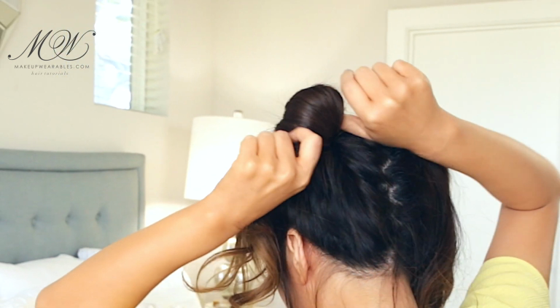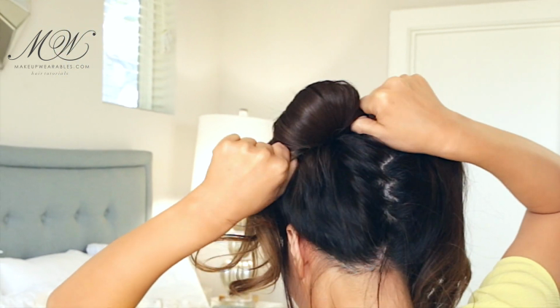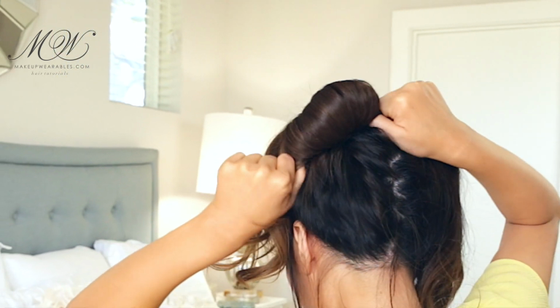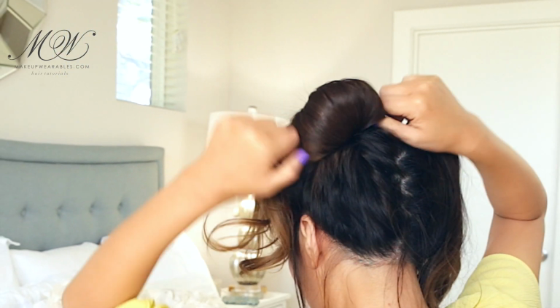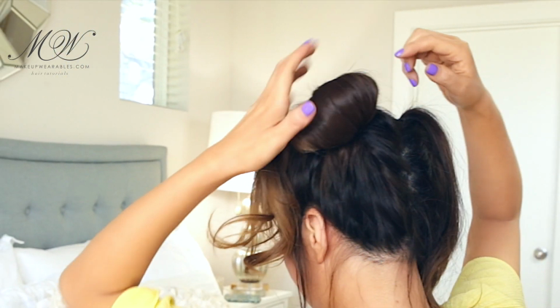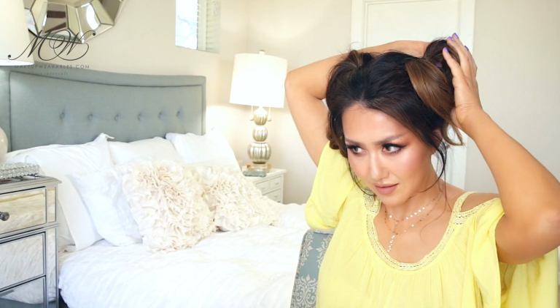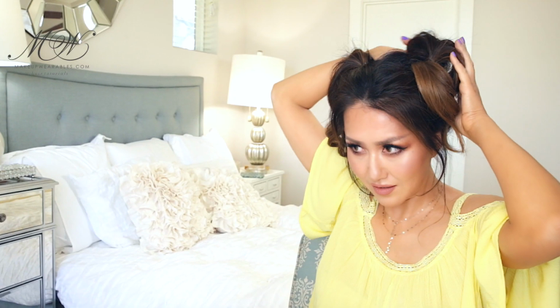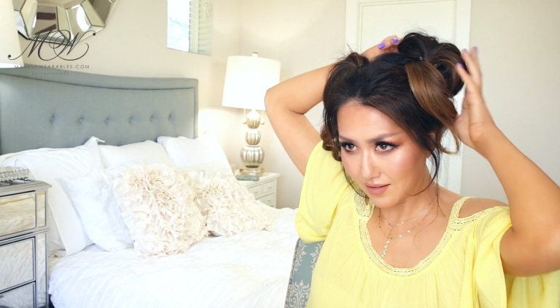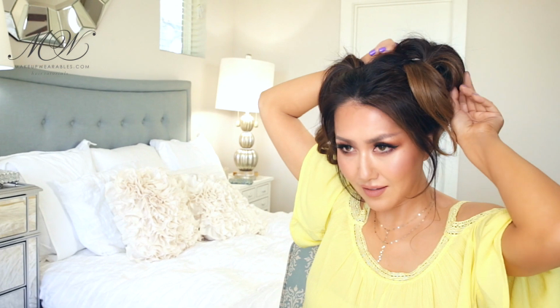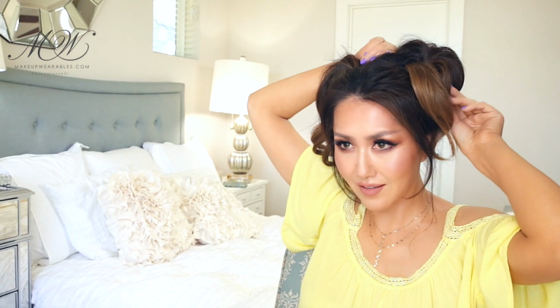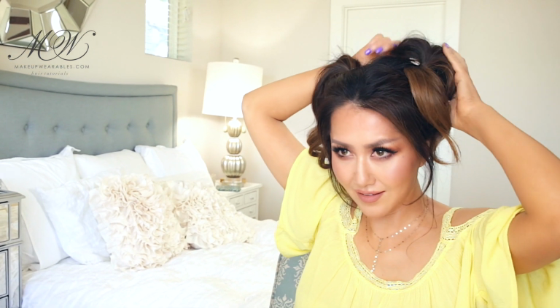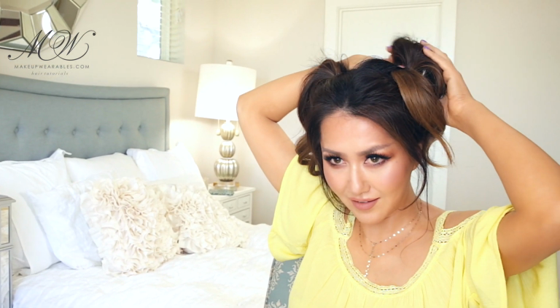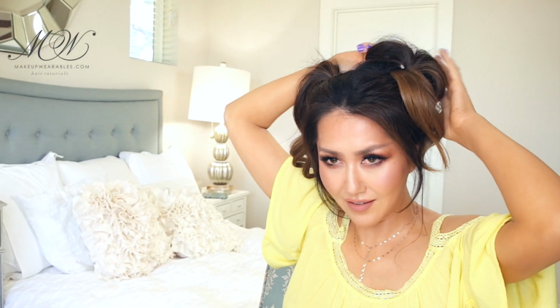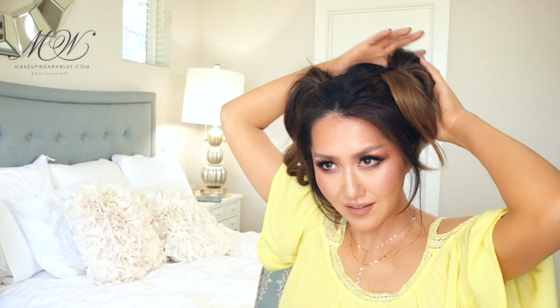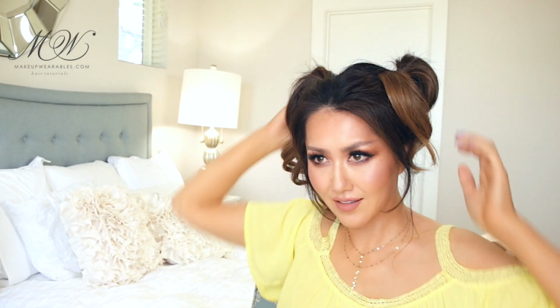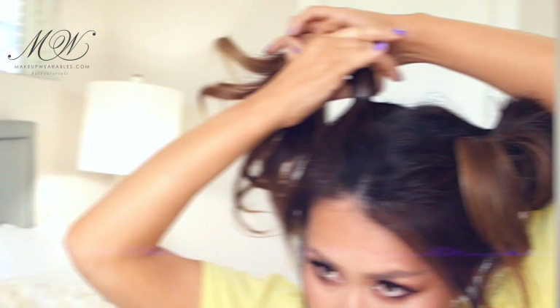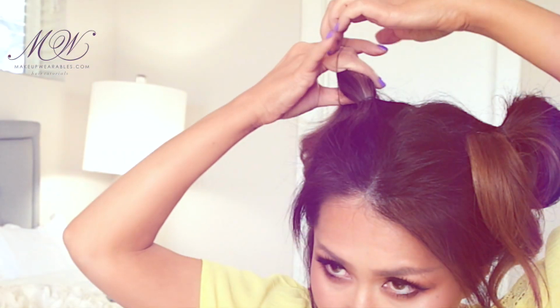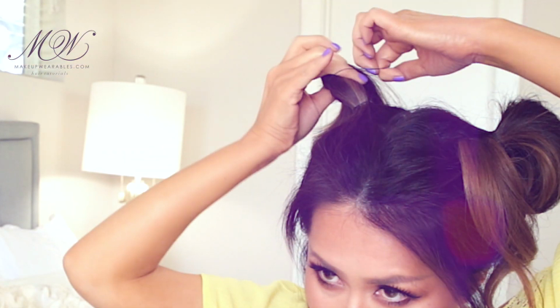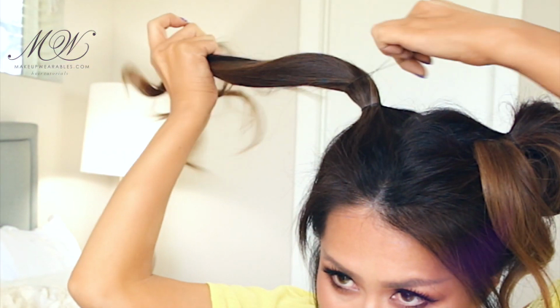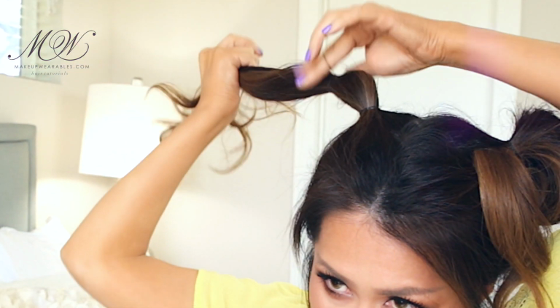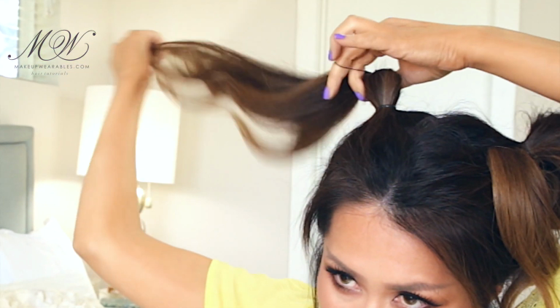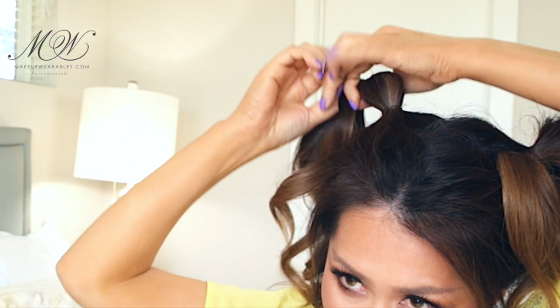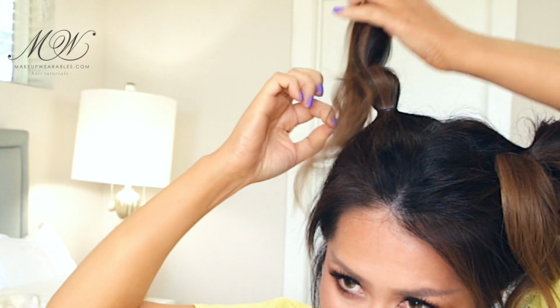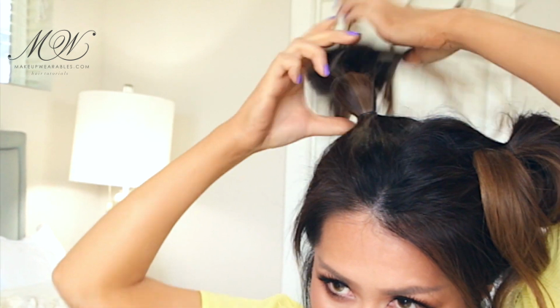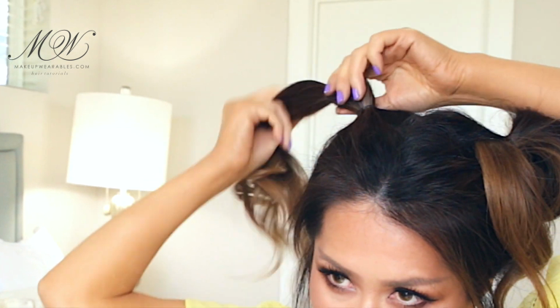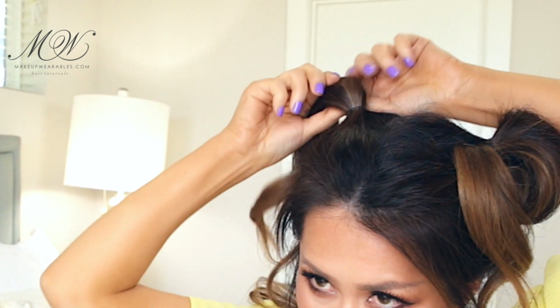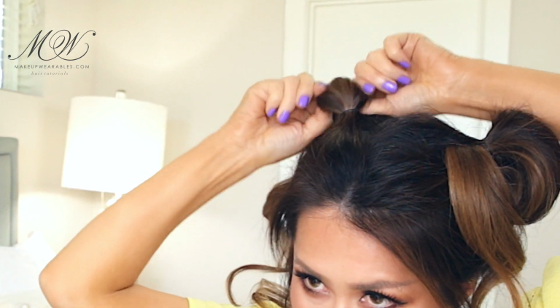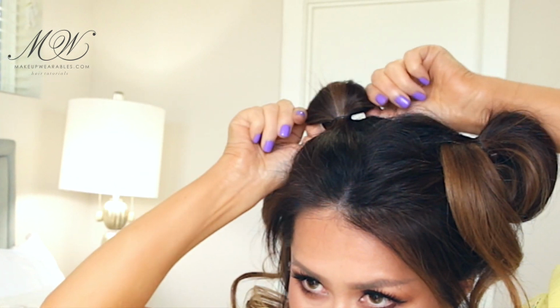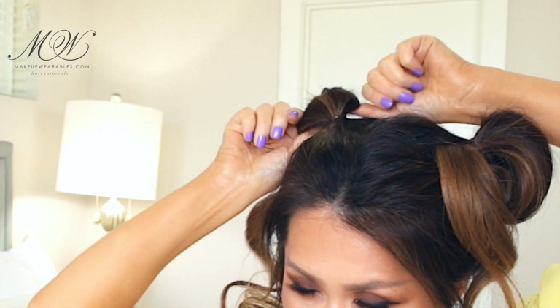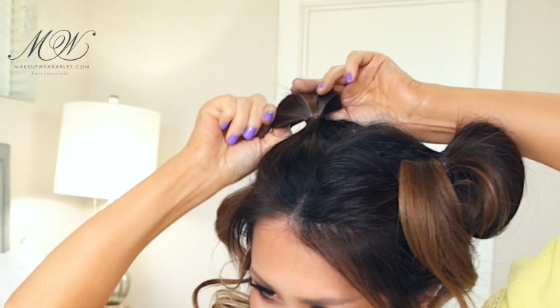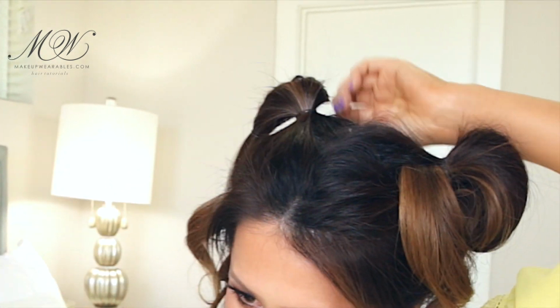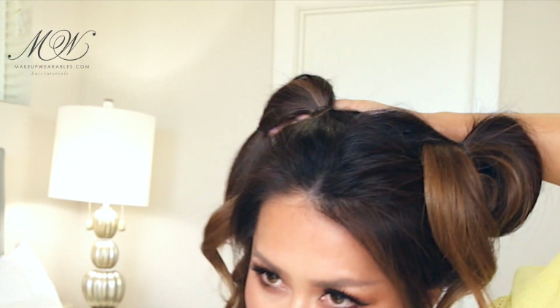You guys can let the ends drop messily, like the way buns were actually worn in the 90s and the way I'm doing this lazy buns, or you can wrap the ends around the base of the bun before pinning it down.